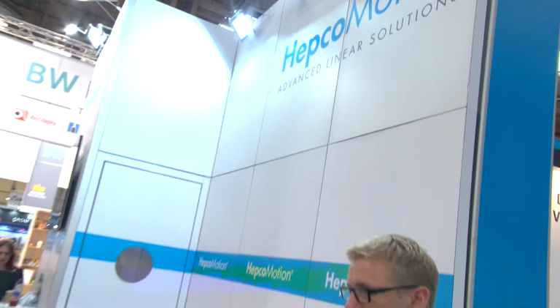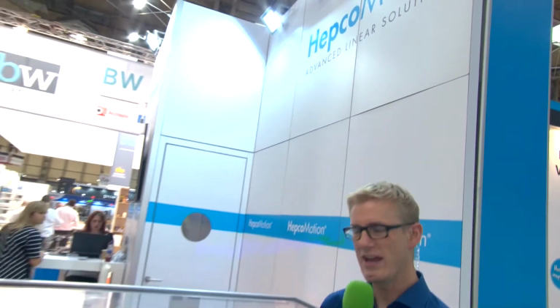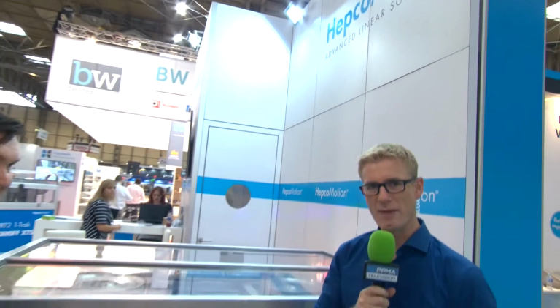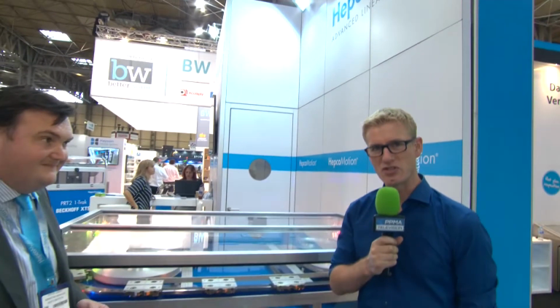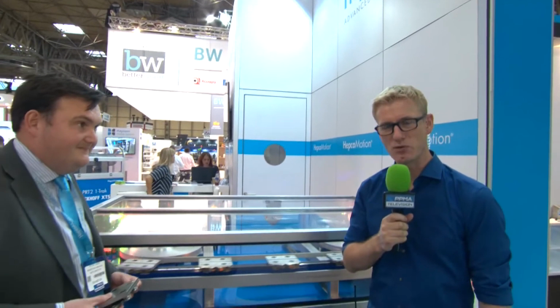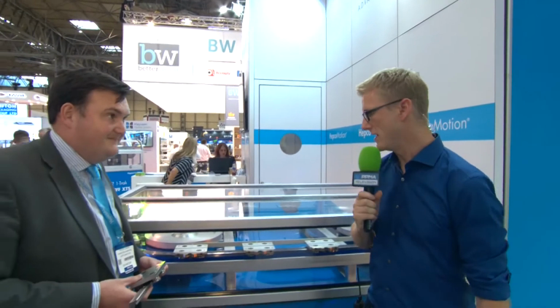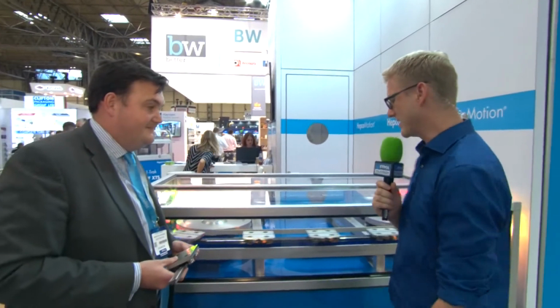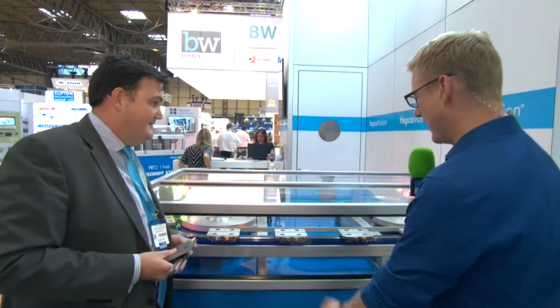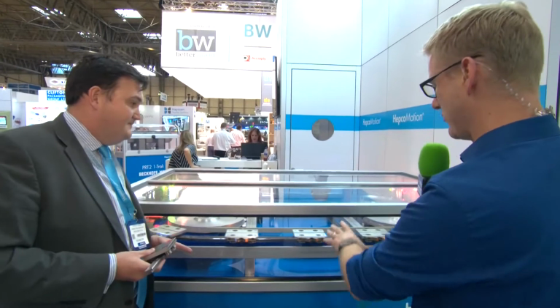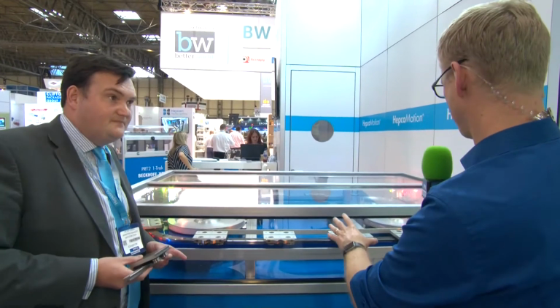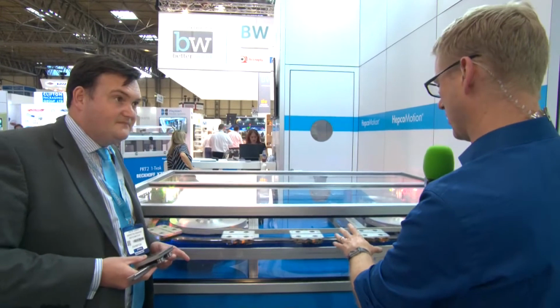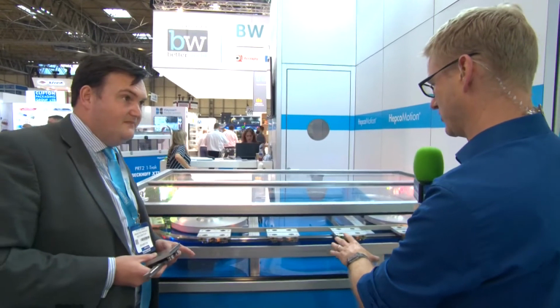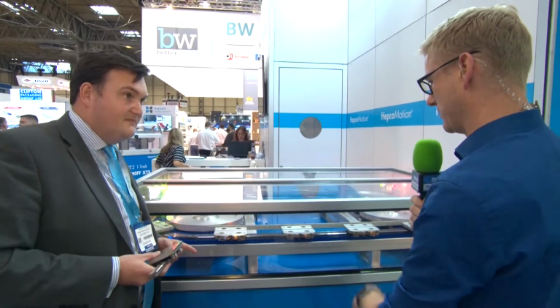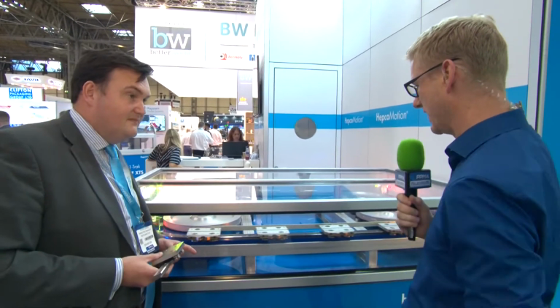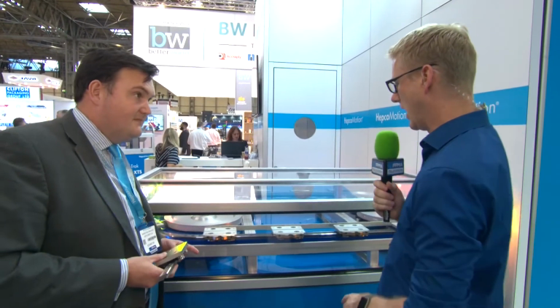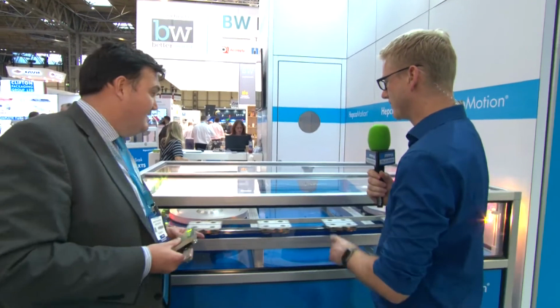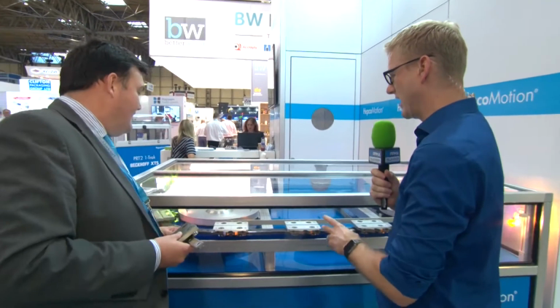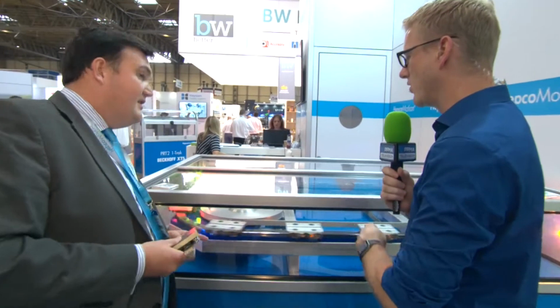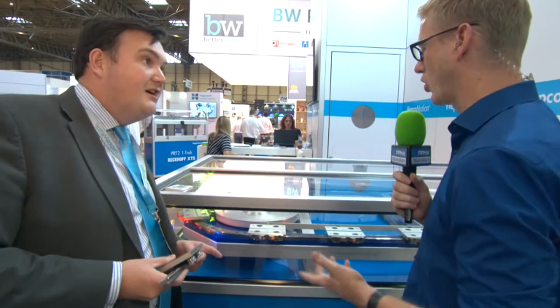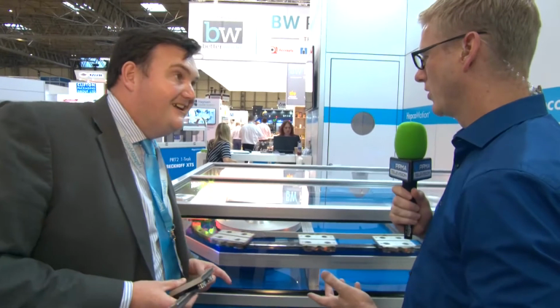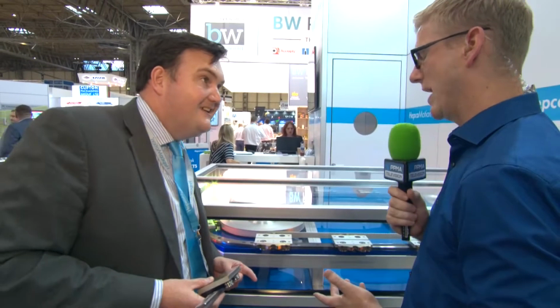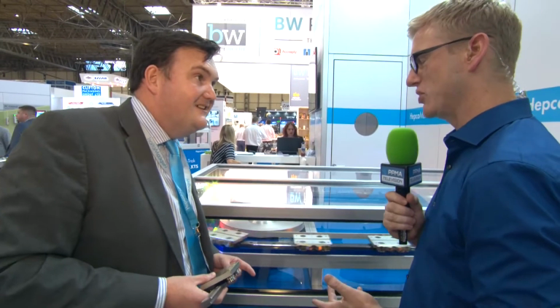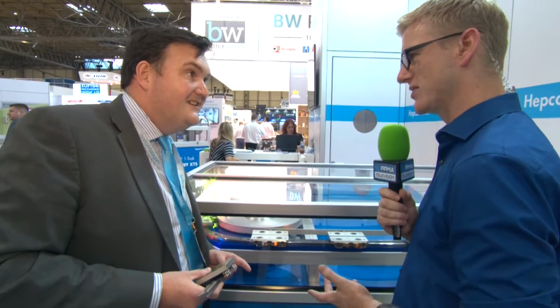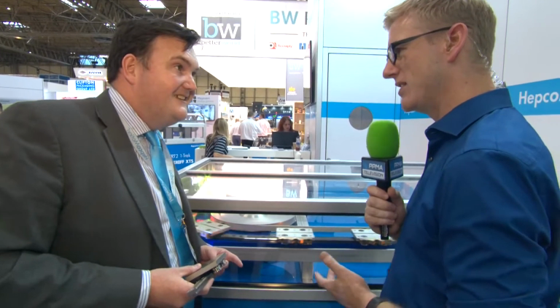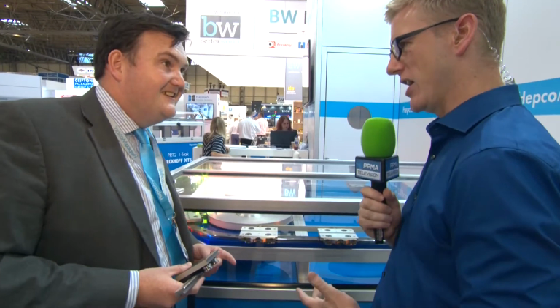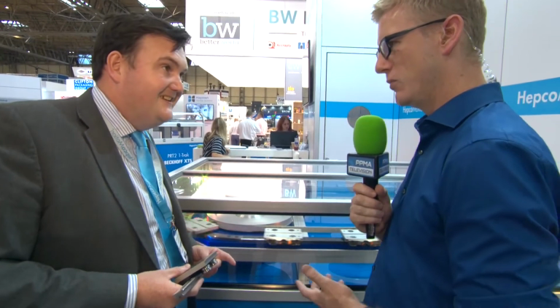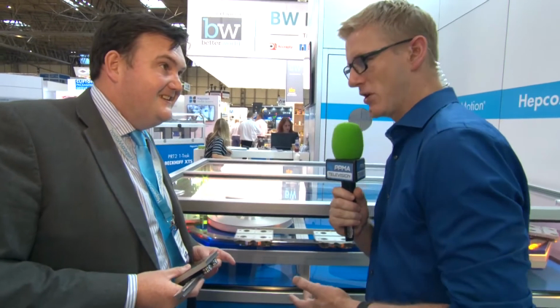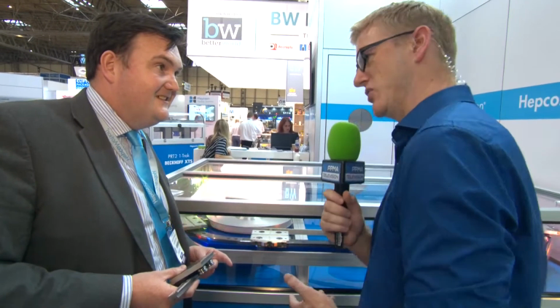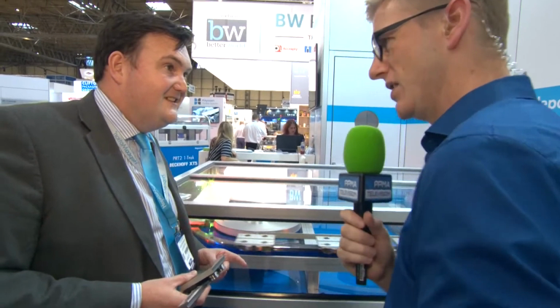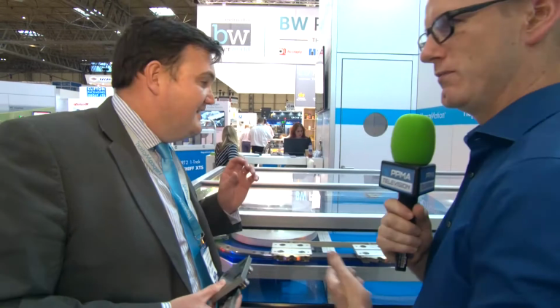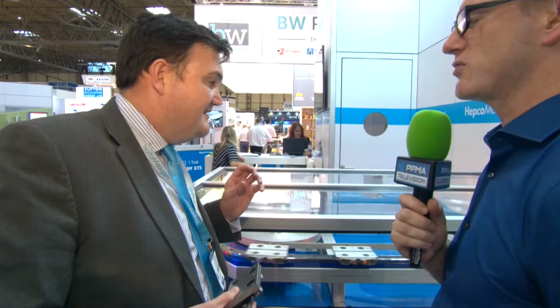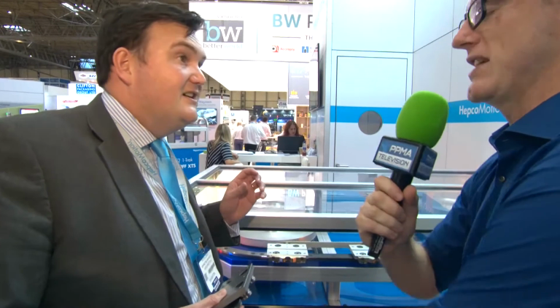We are here at the HEPCO Motion stand. I'm joined by Peter and a very impressive, eye-catching display here. This is going to help unlock what HEPCO Motion does. So in a nutshell, what is HEPCO Motion? What's its raison d'être?